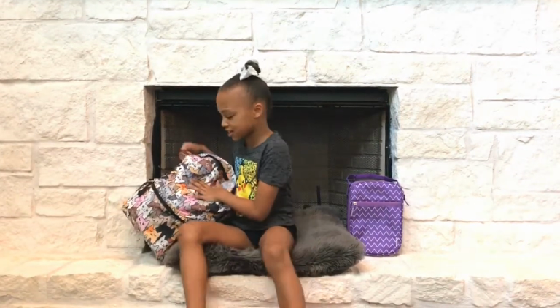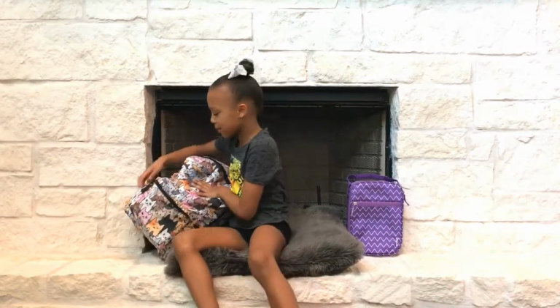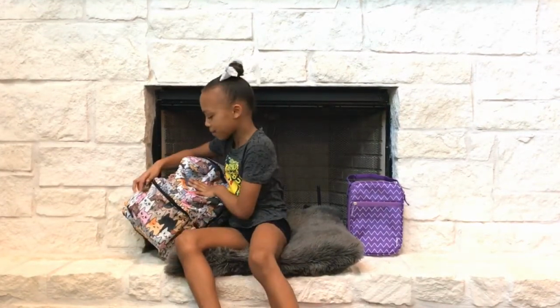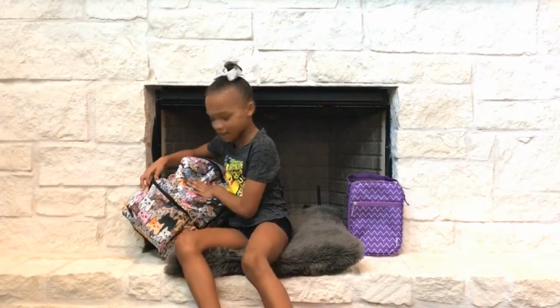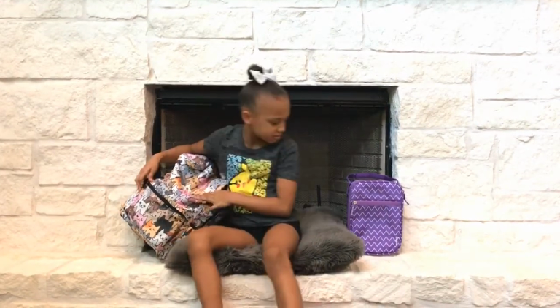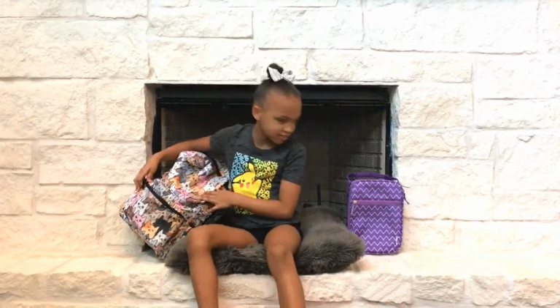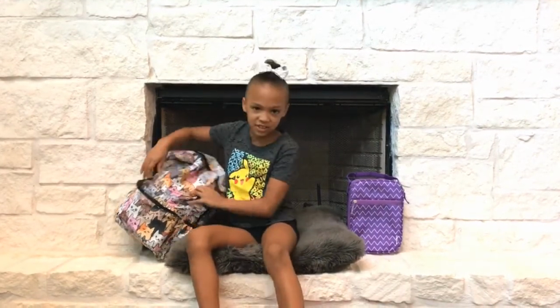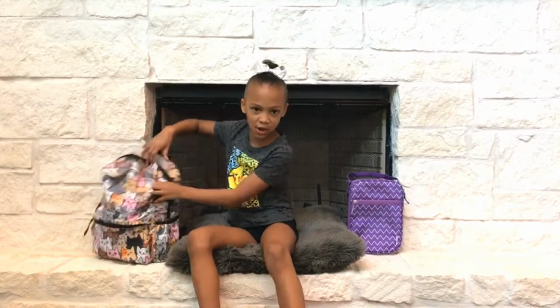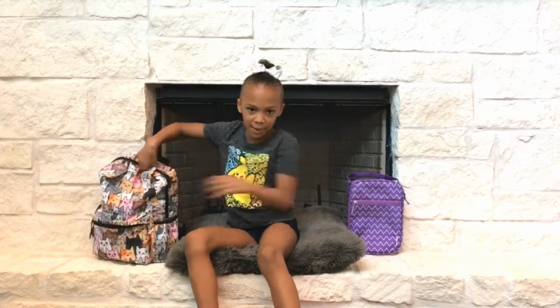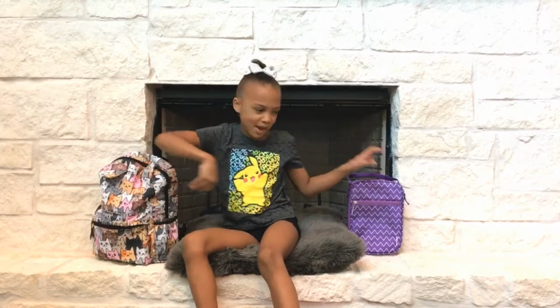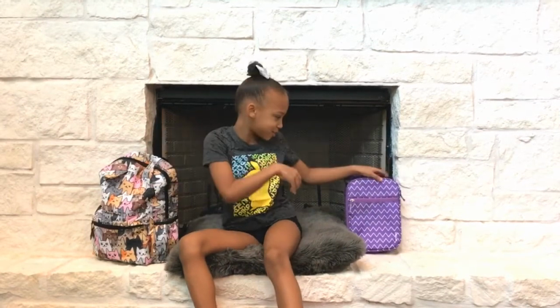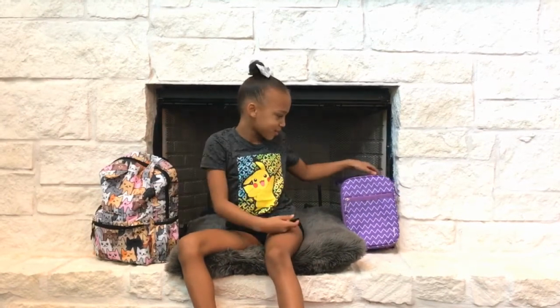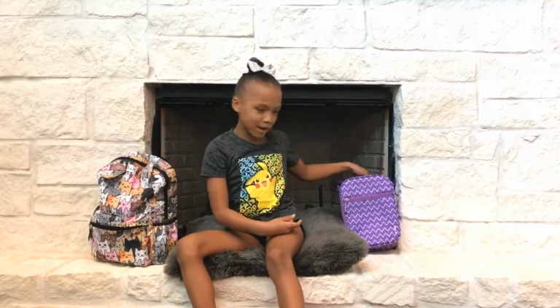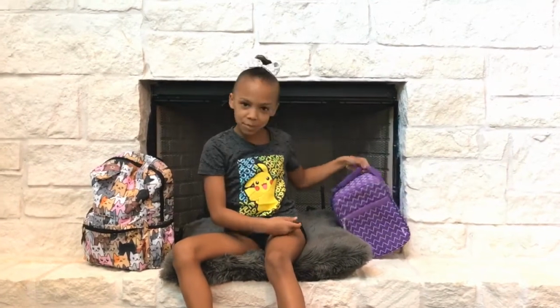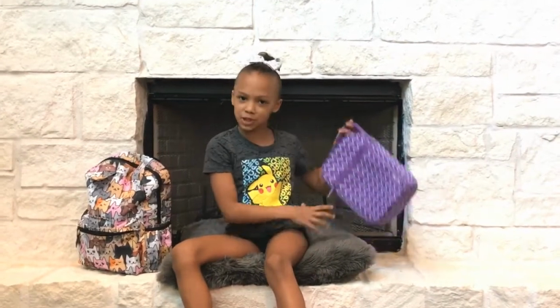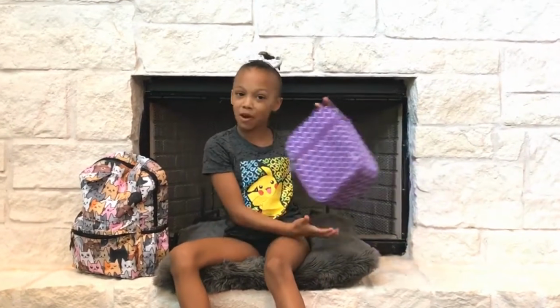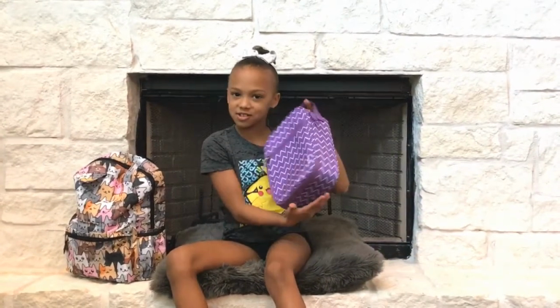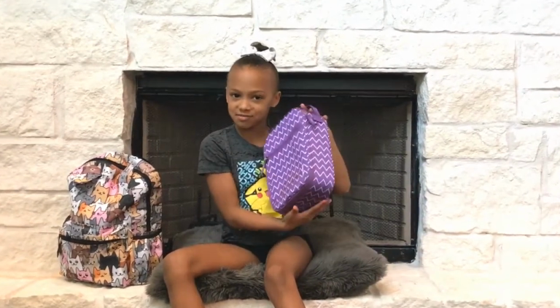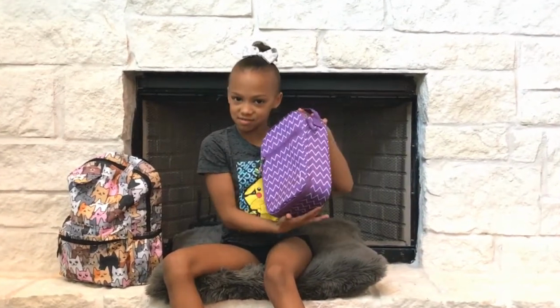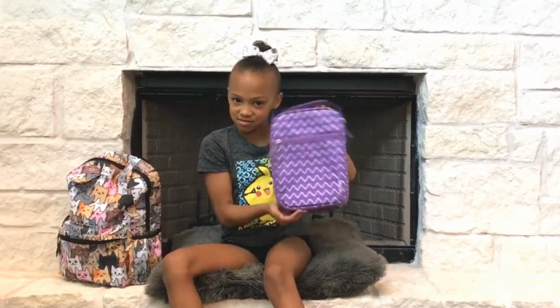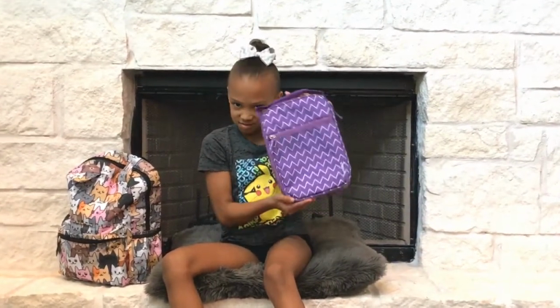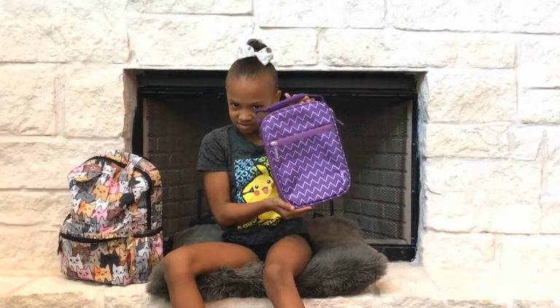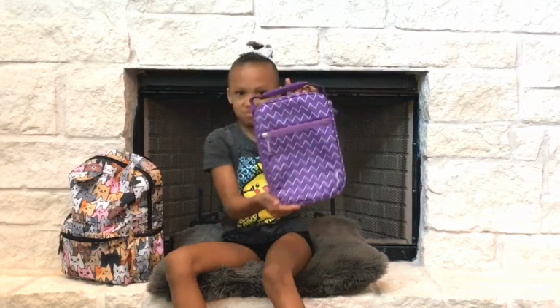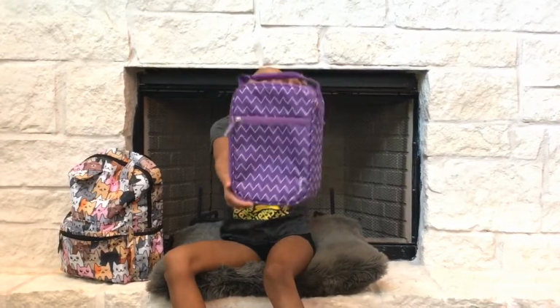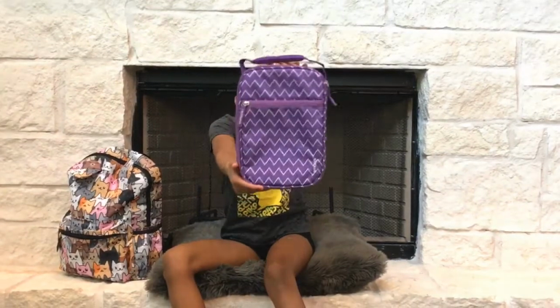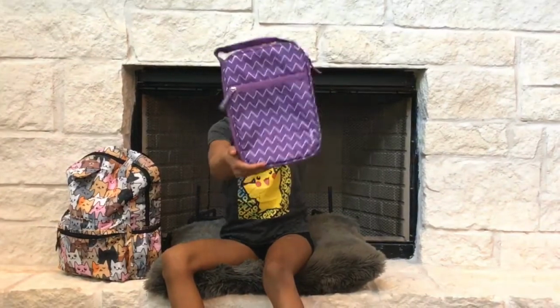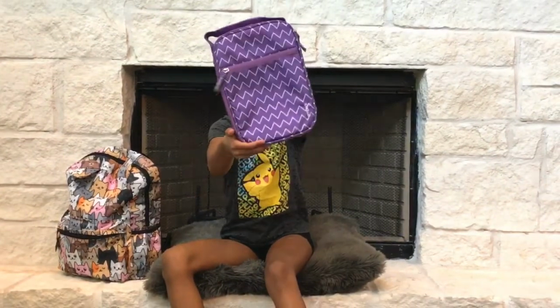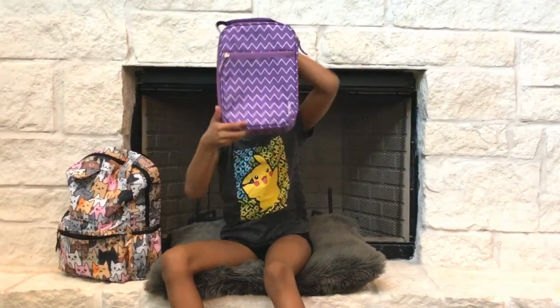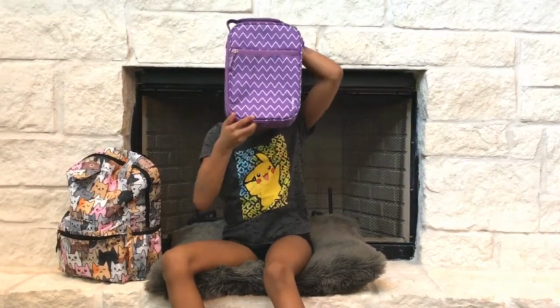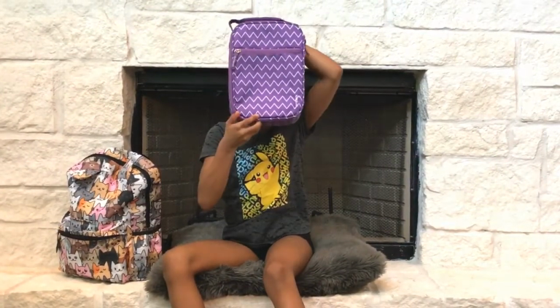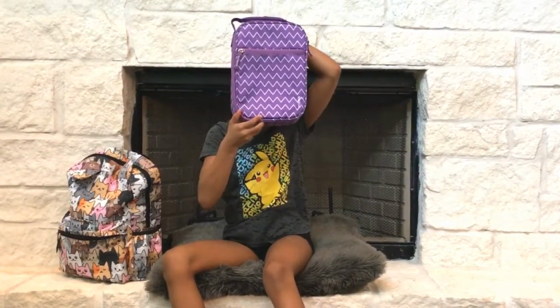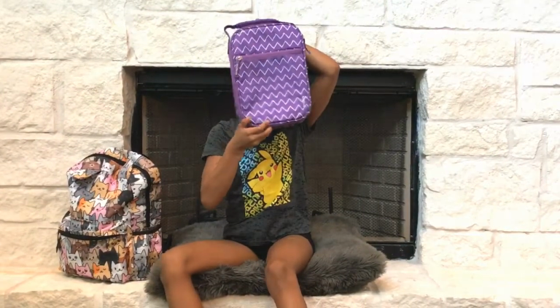So the first thing that is in my backpack — well, it's actually not in my backpack — it's my purple lunchbox. Isn't it so pretty?